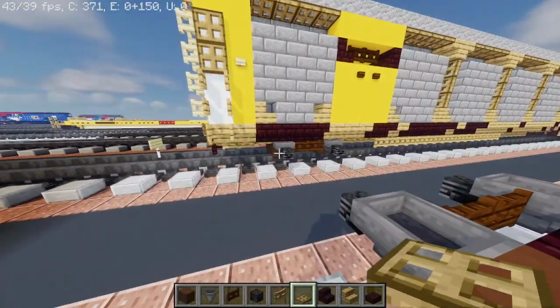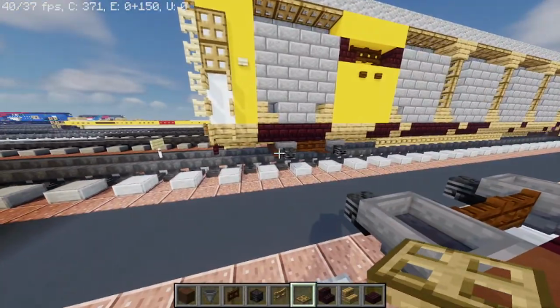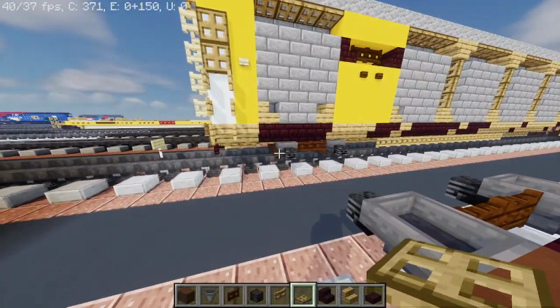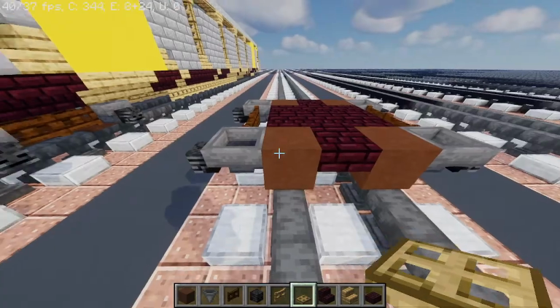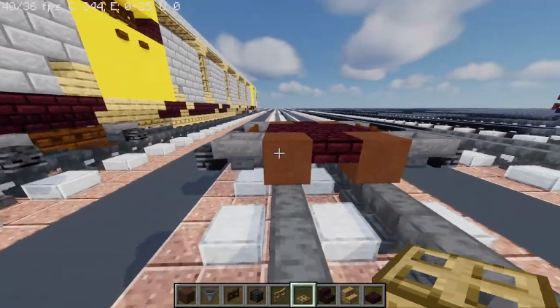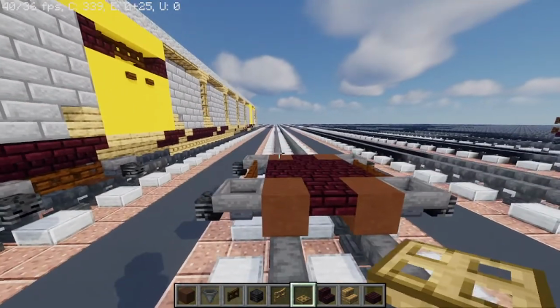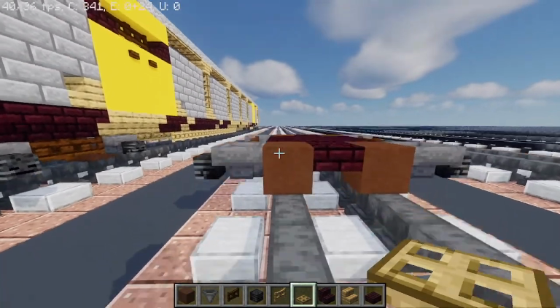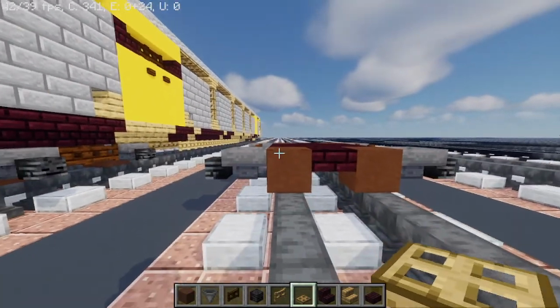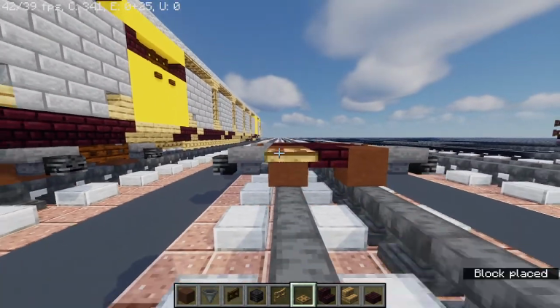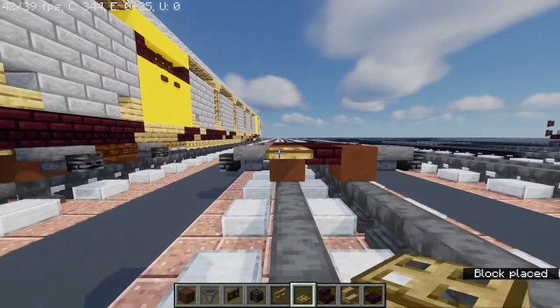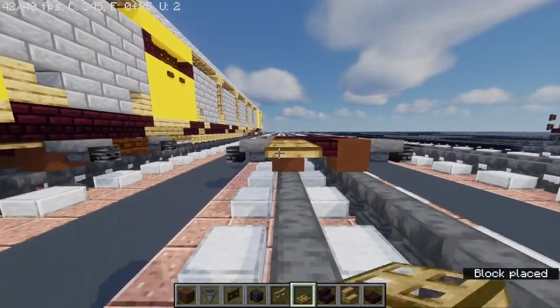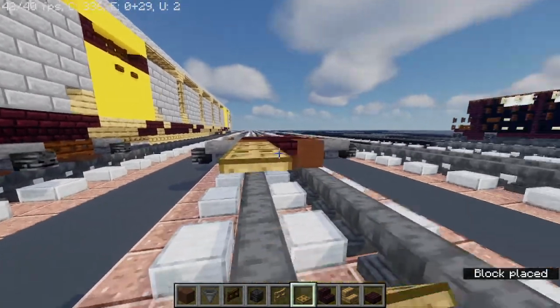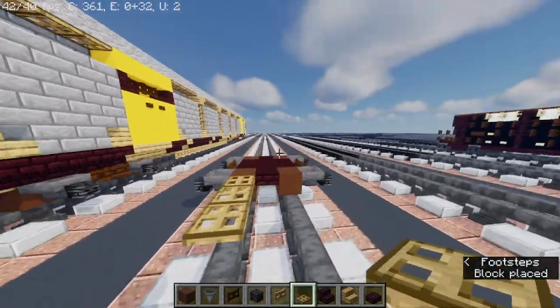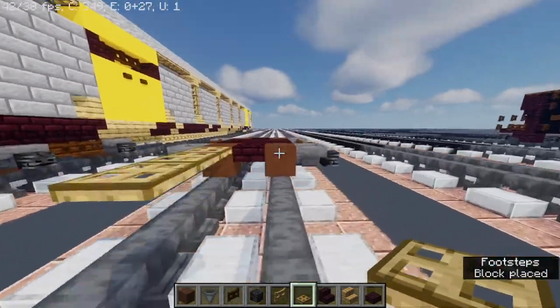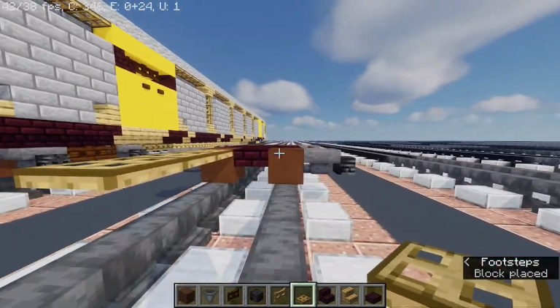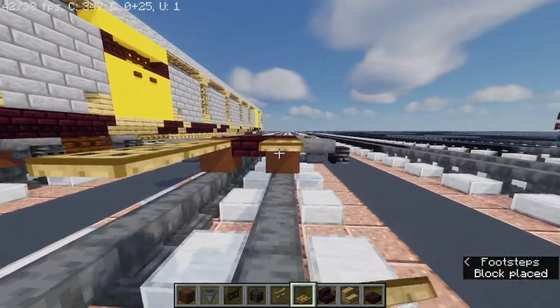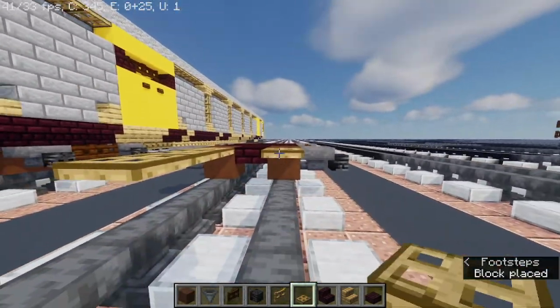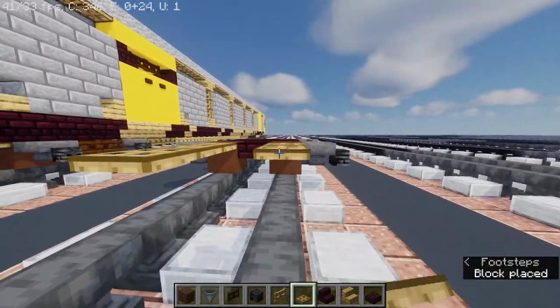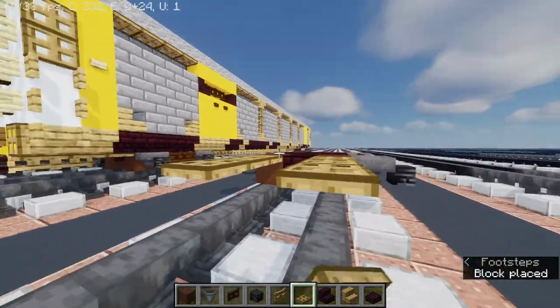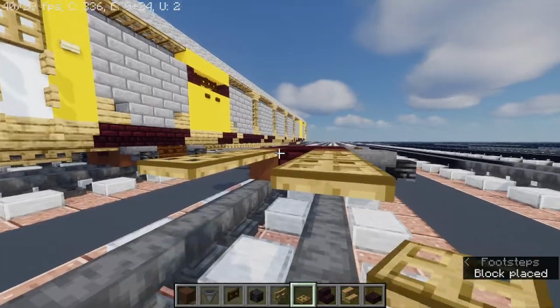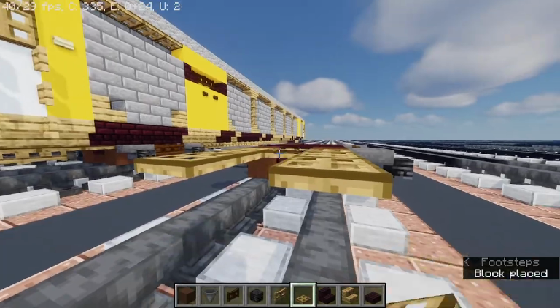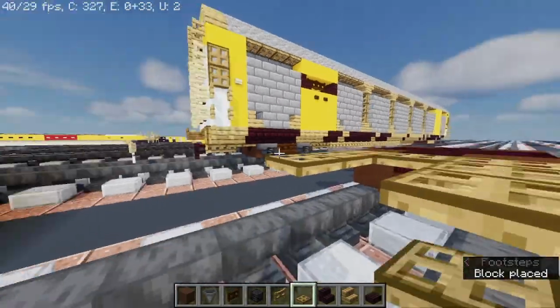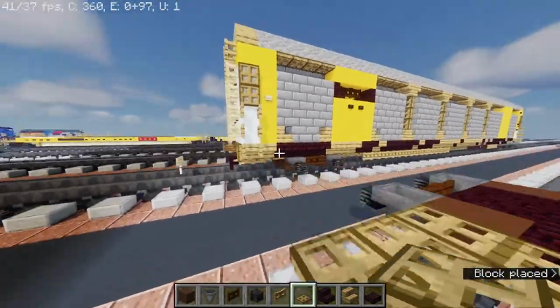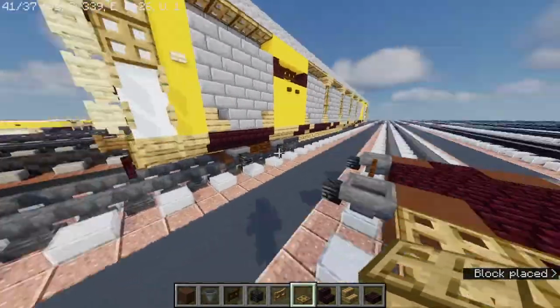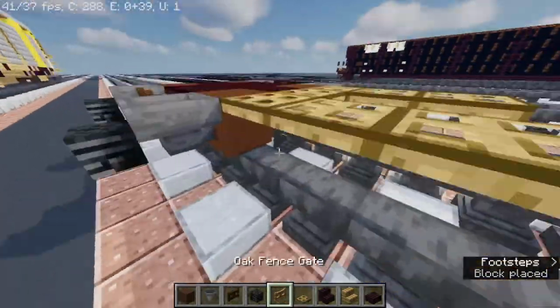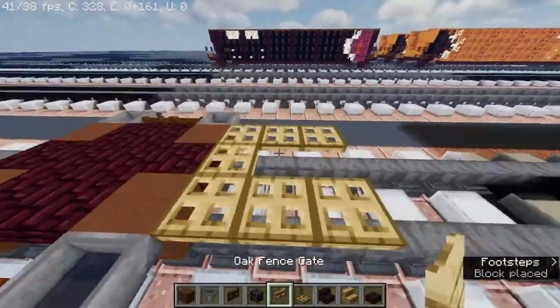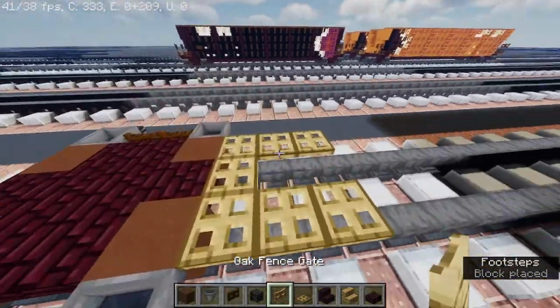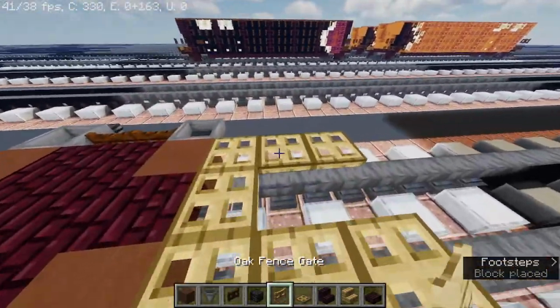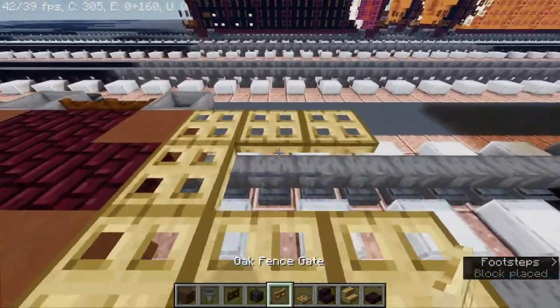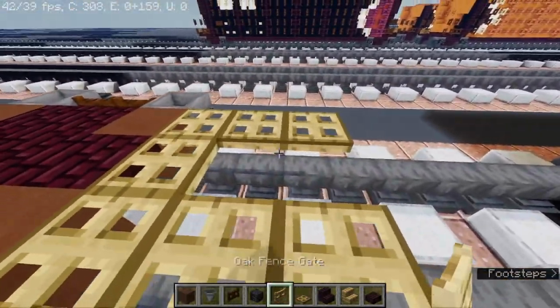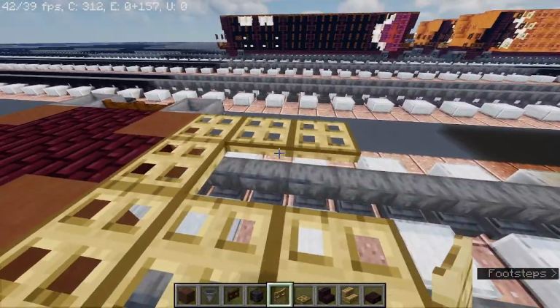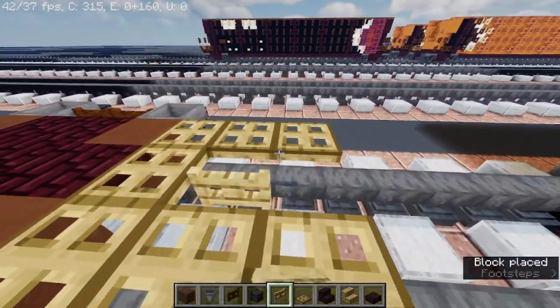We're gonna stick out three blocks long — so one, two, three. The other side: one, two, three. Then oak fence gate.